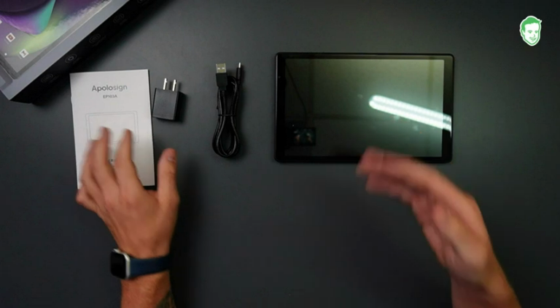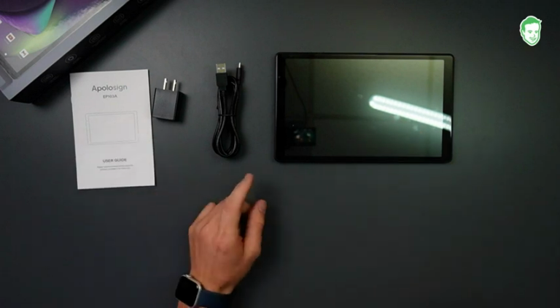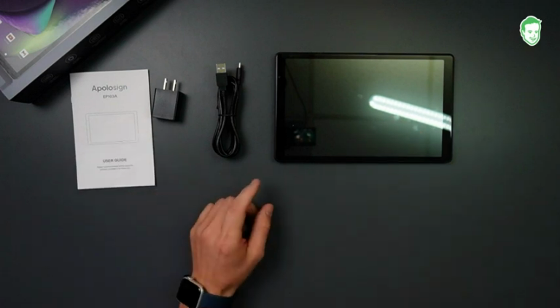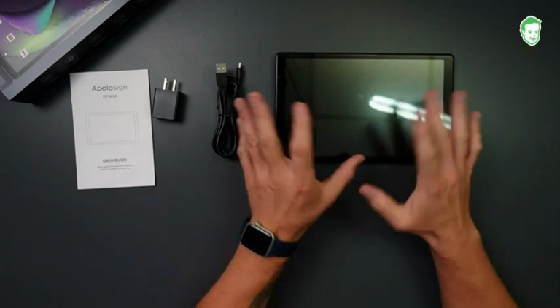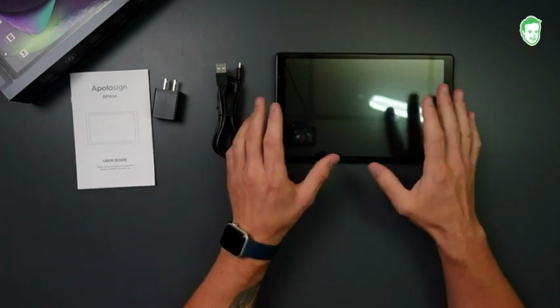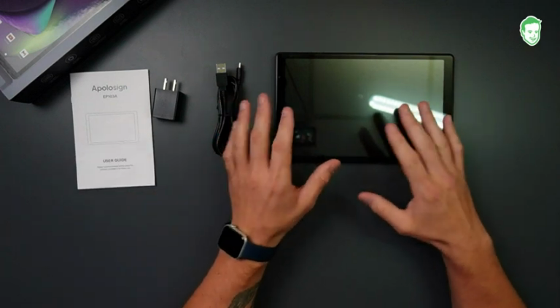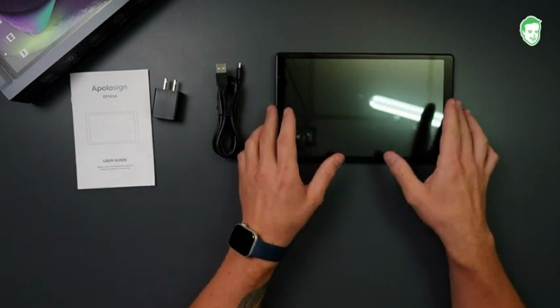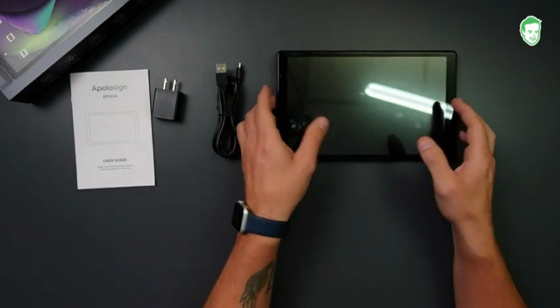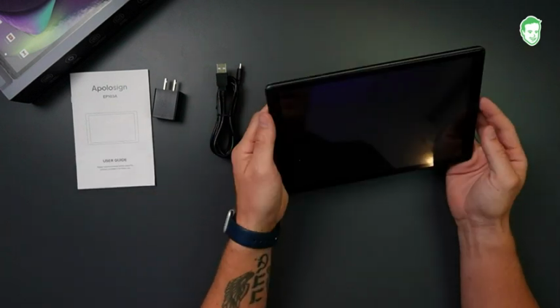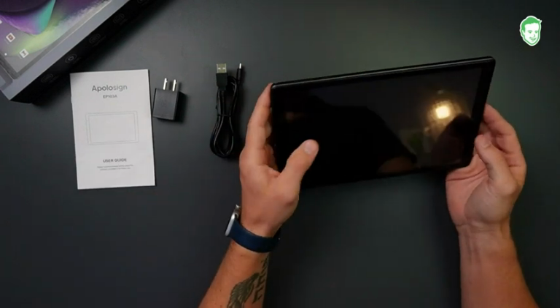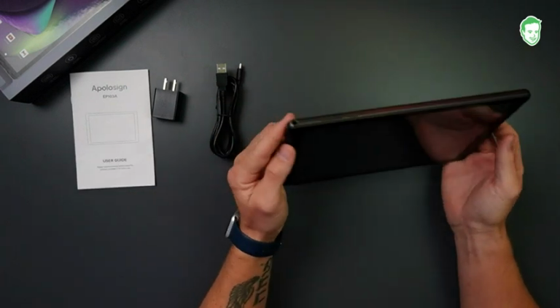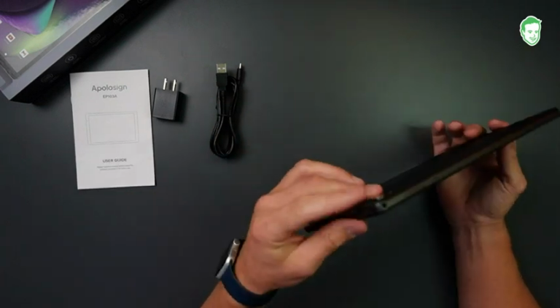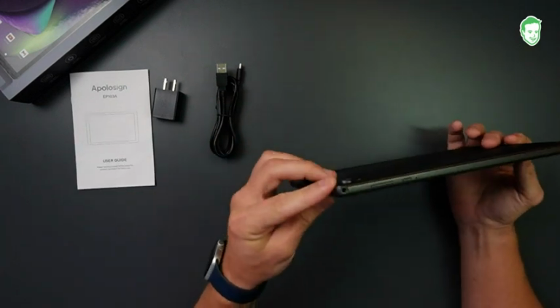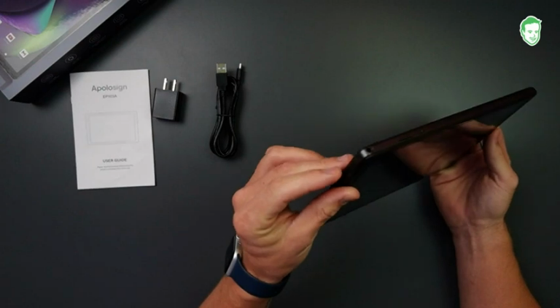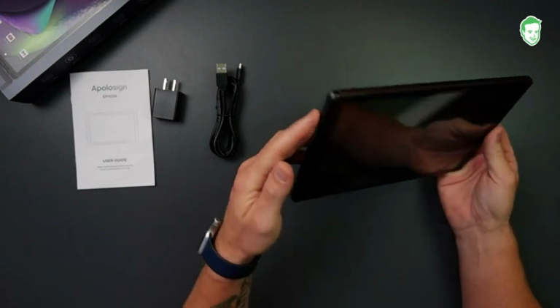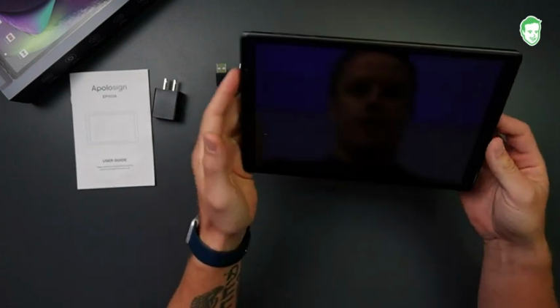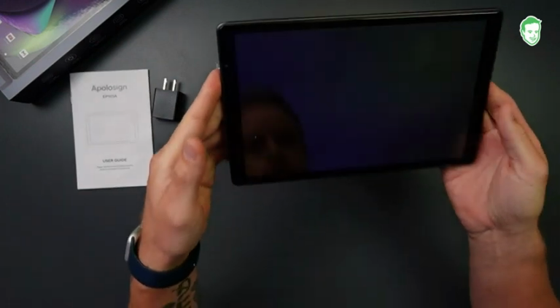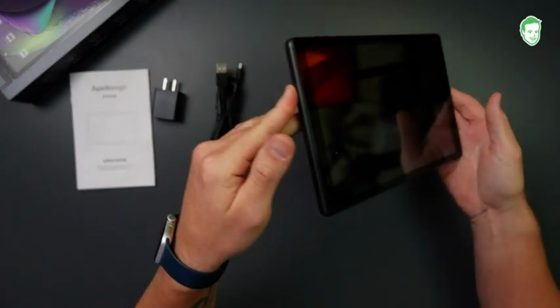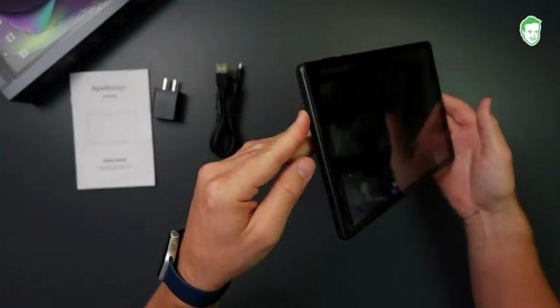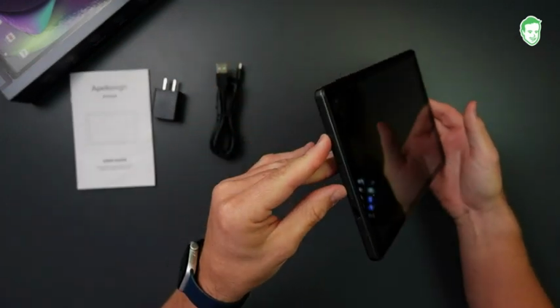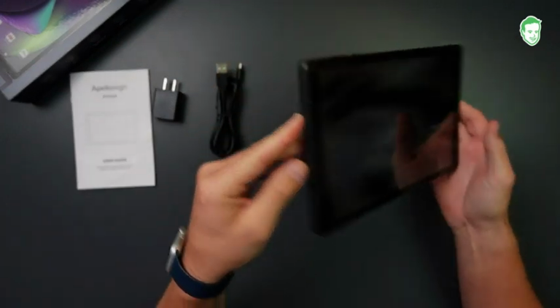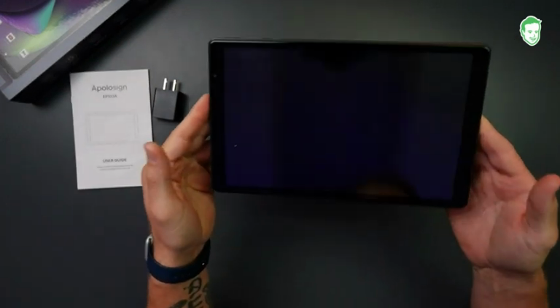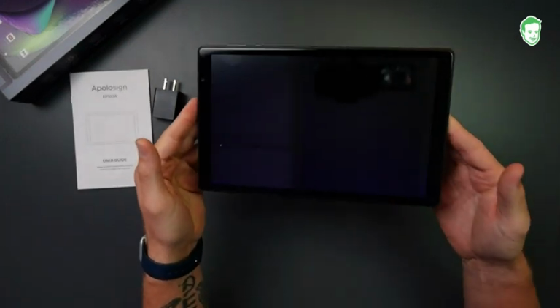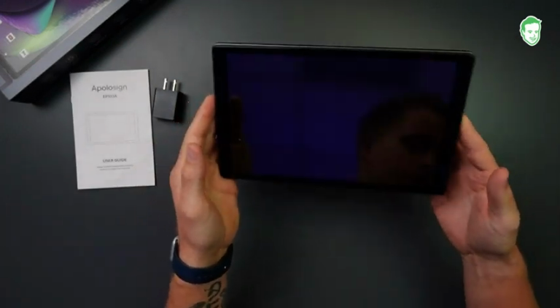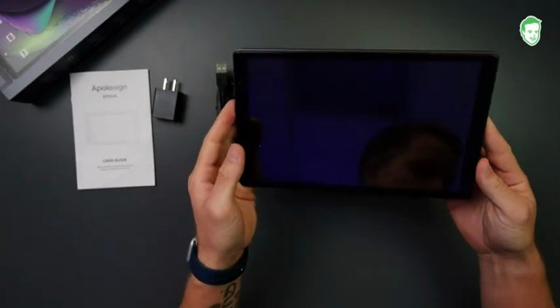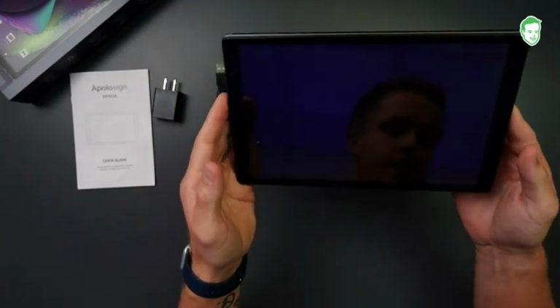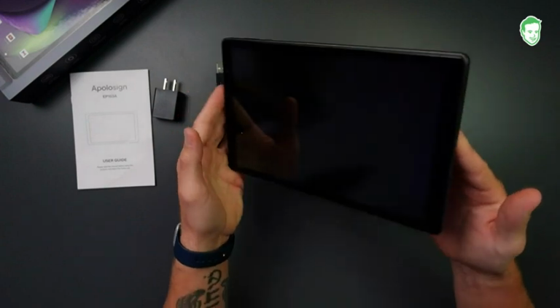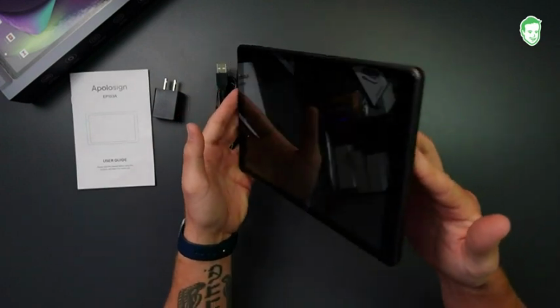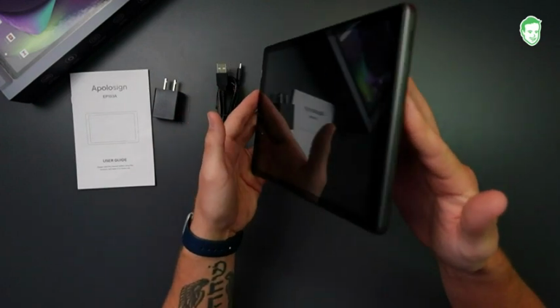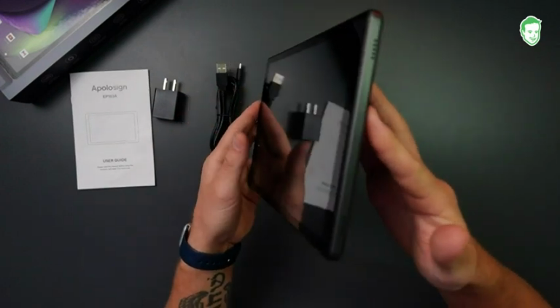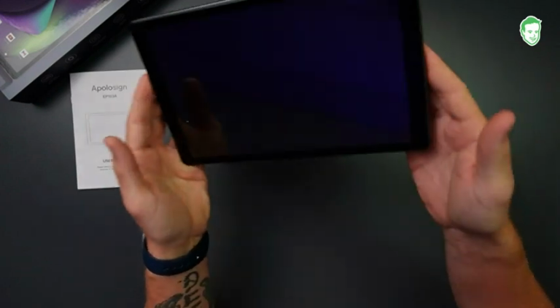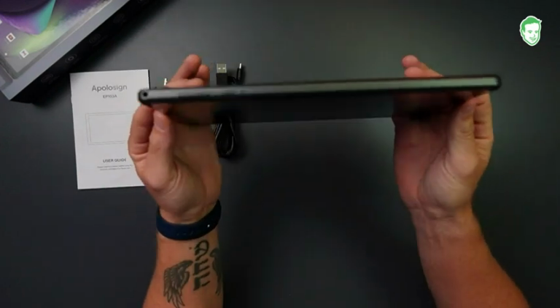Now it's really easy to set up and get it connected to the internet. I just signed in with my Gmail account and it was easy to connect. So let's go ahead and first of all take a look at the actual device itself.